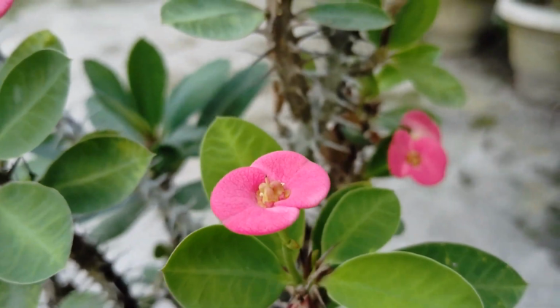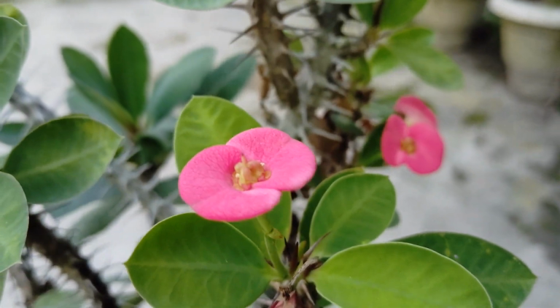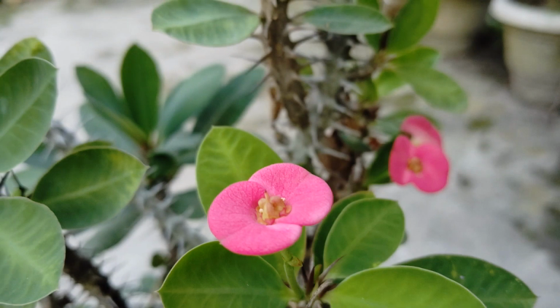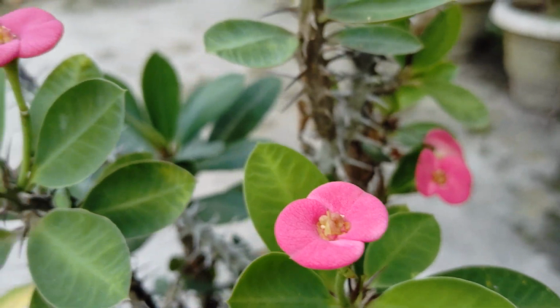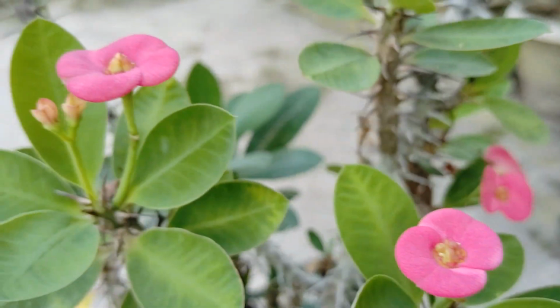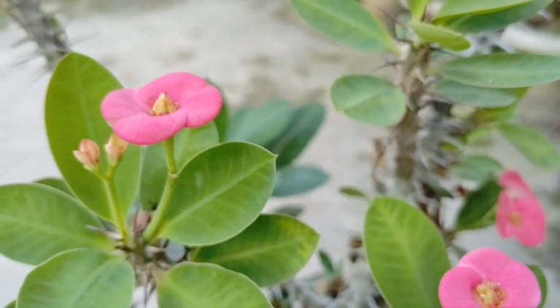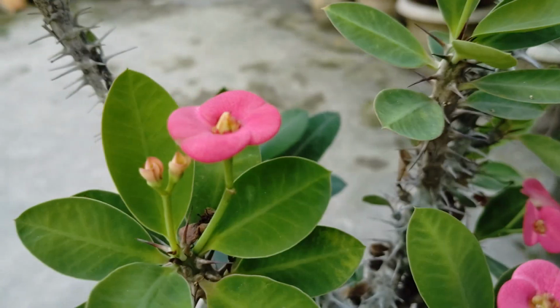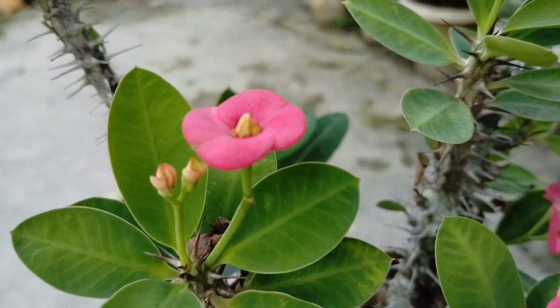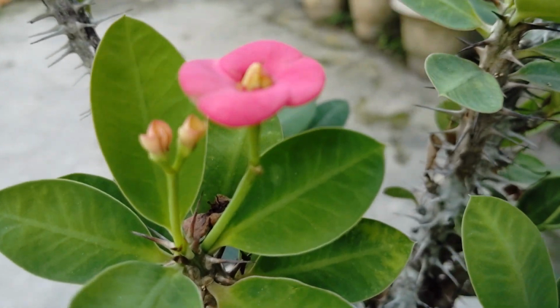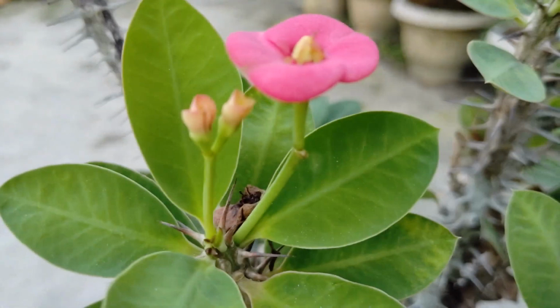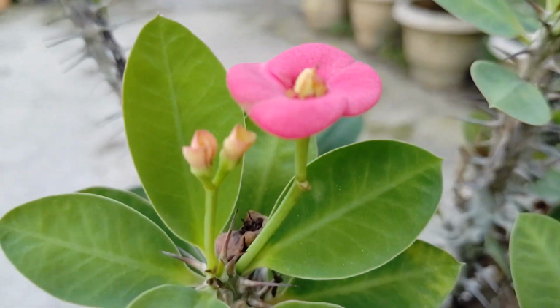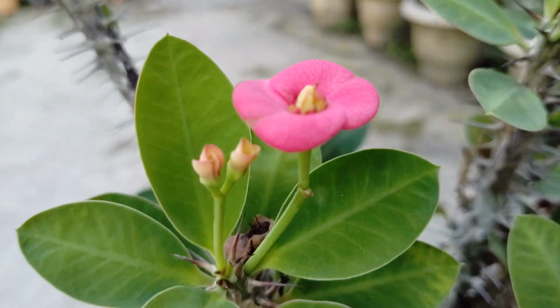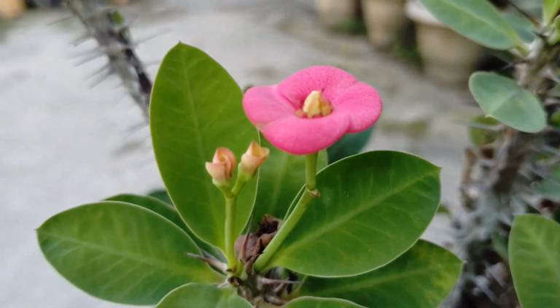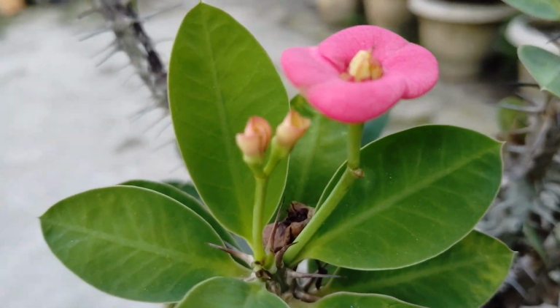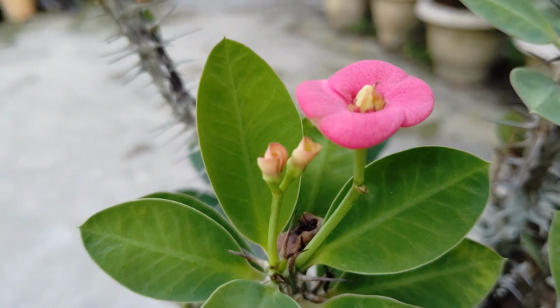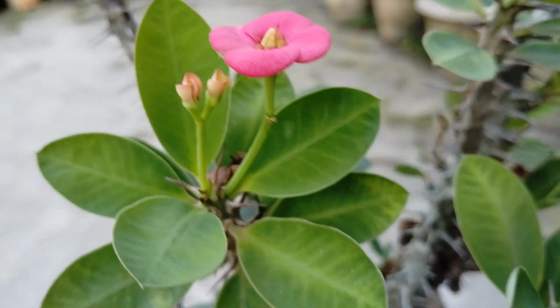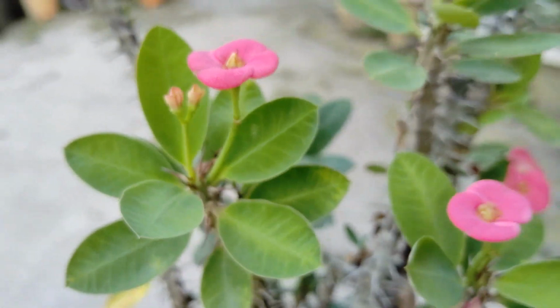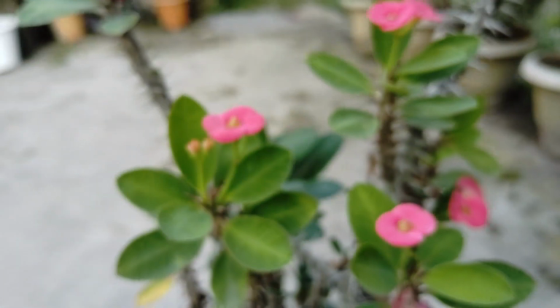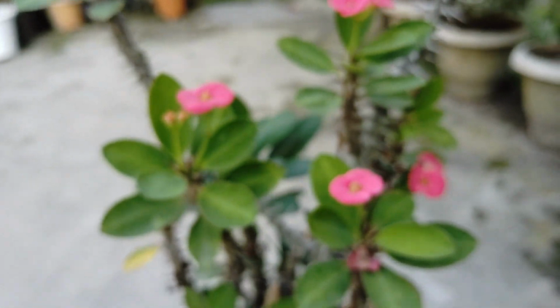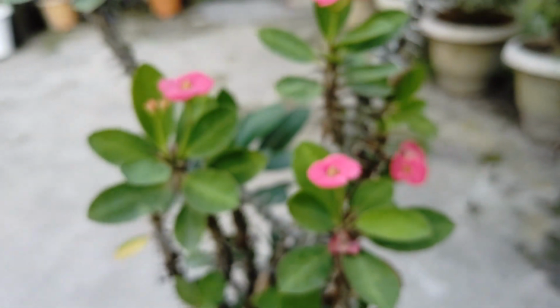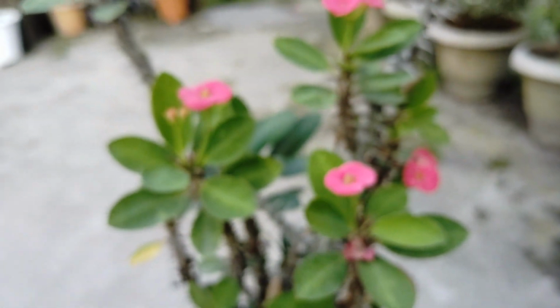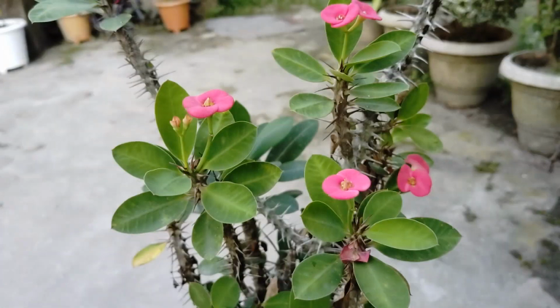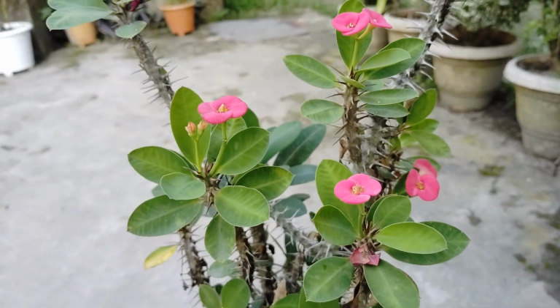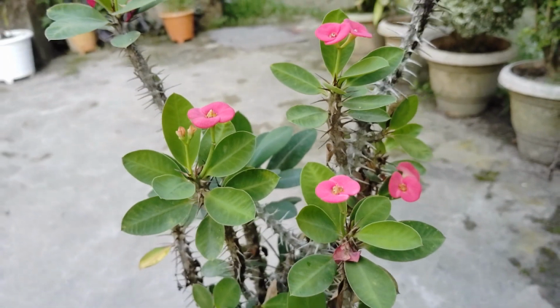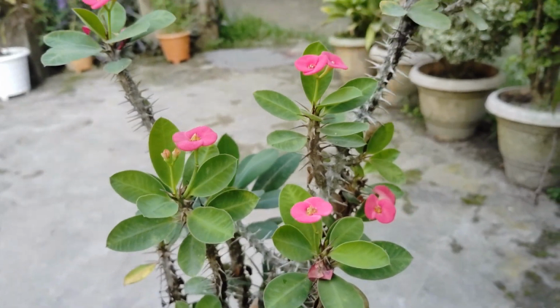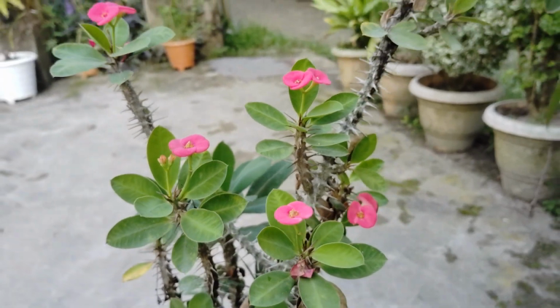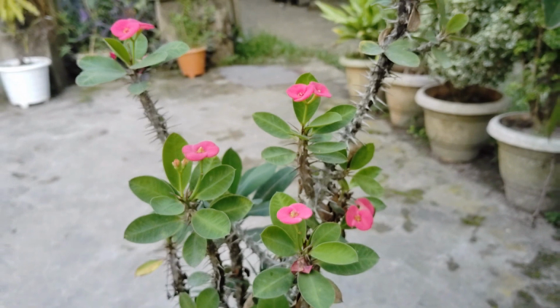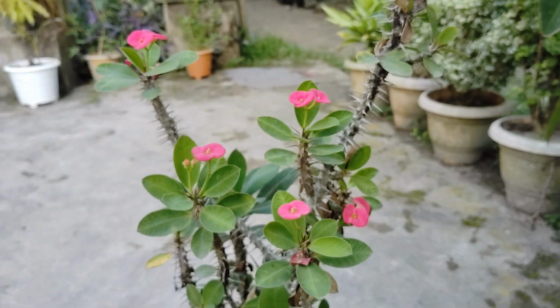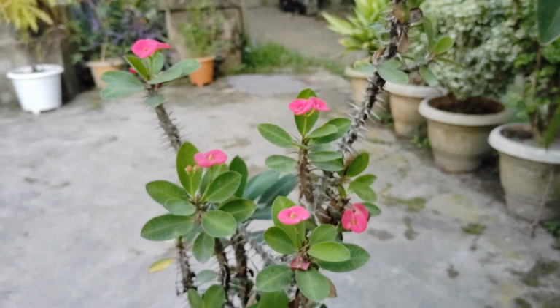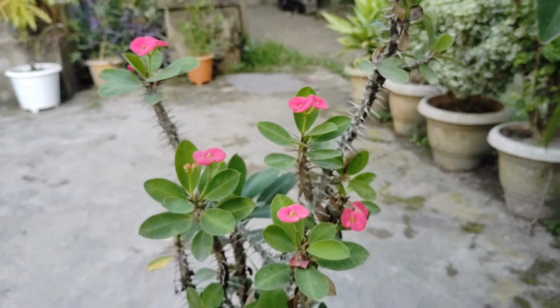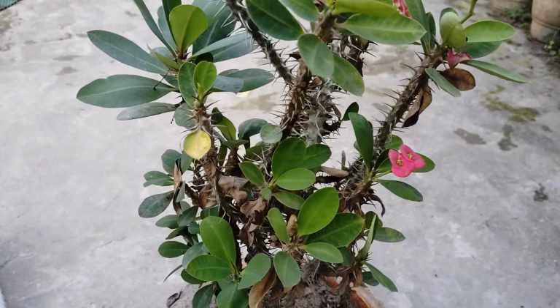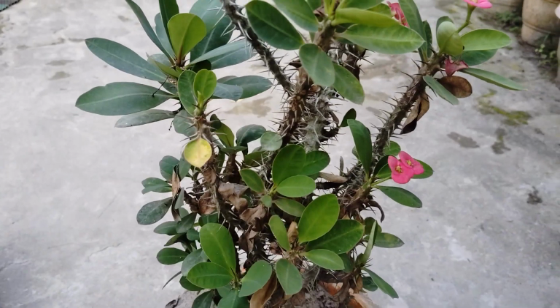In summer season, this plant is full of flowers. It comes in several colors and sizes. This flower plant loves the sunlight and its flower brightens in sunlight.